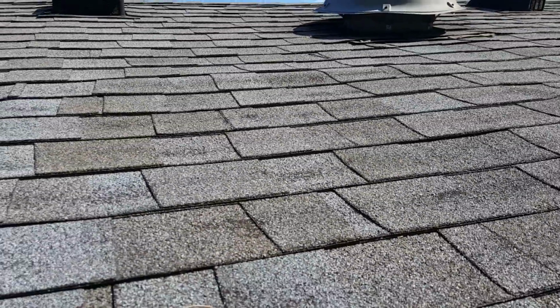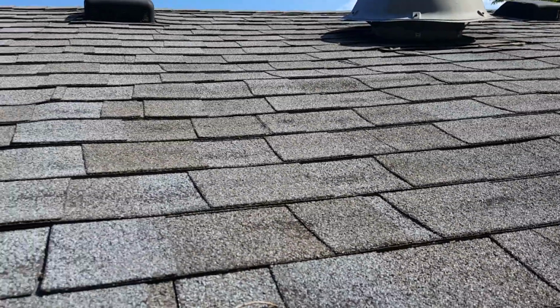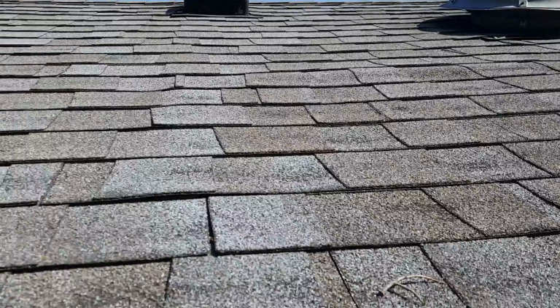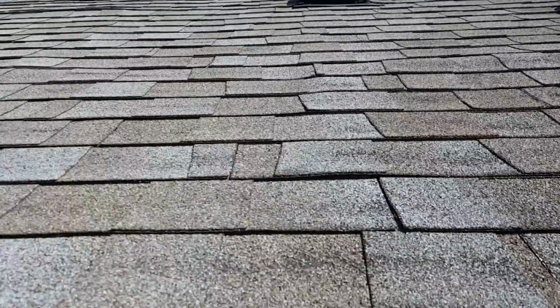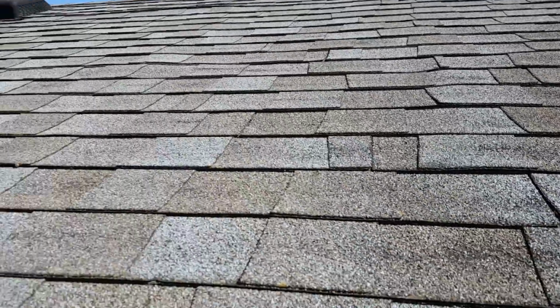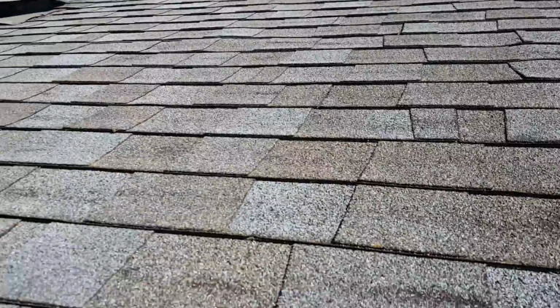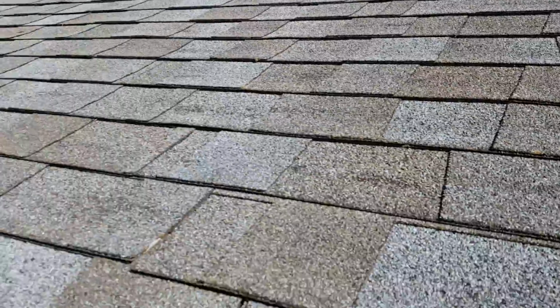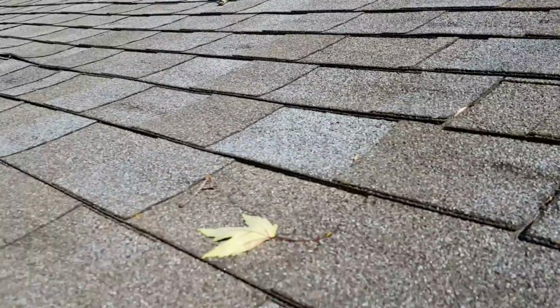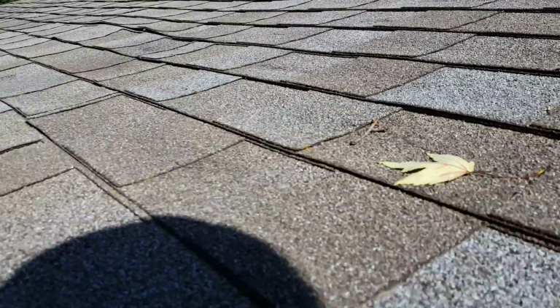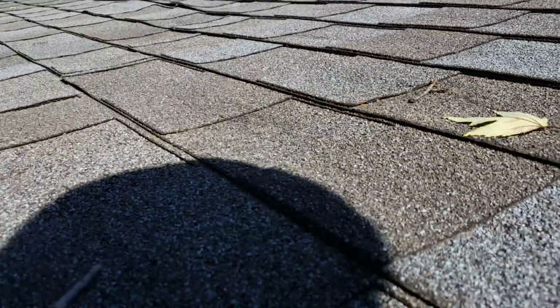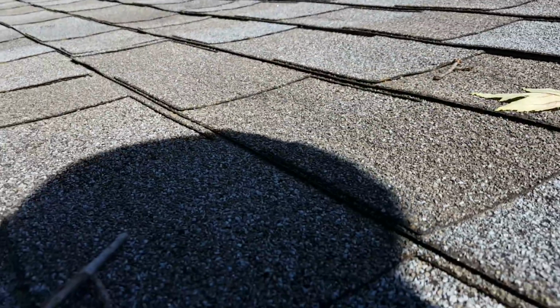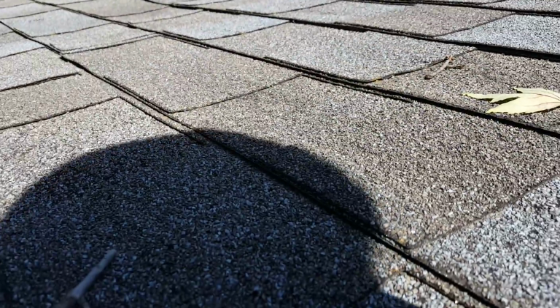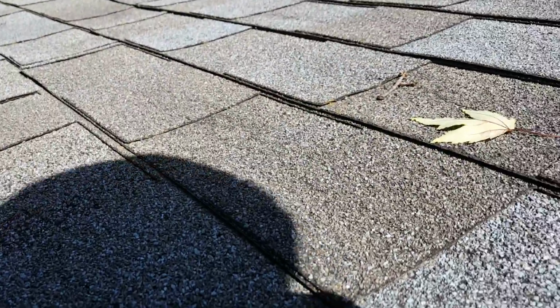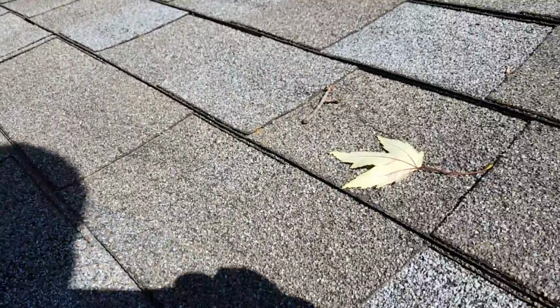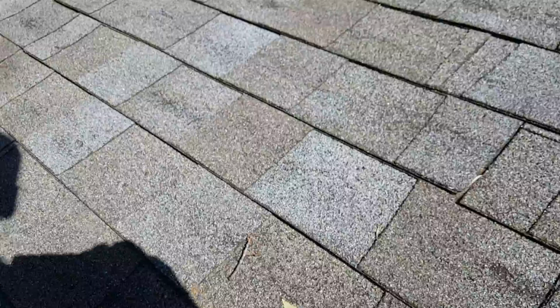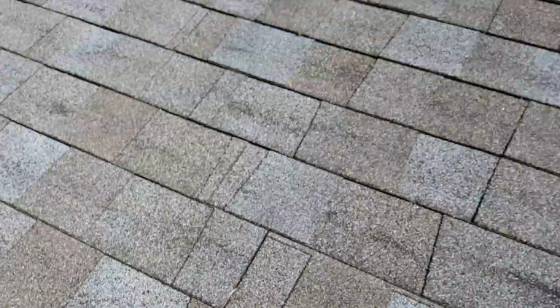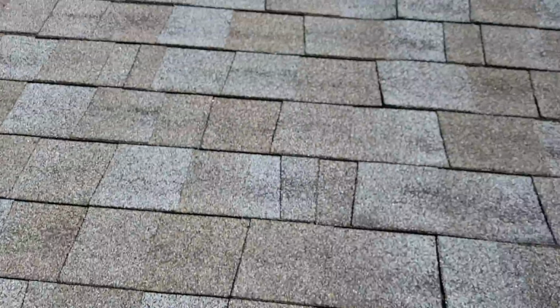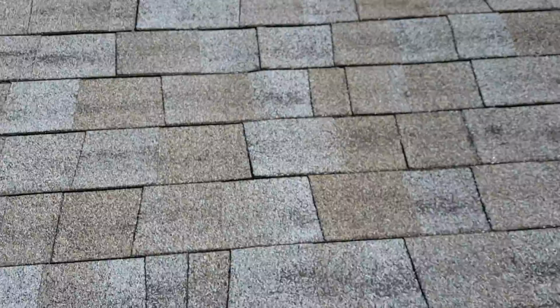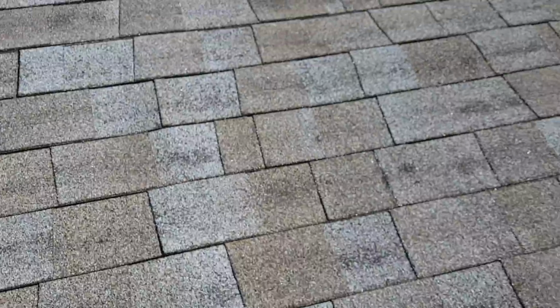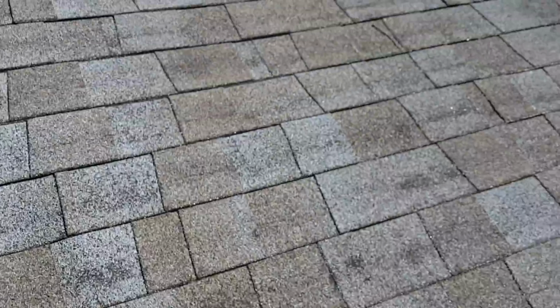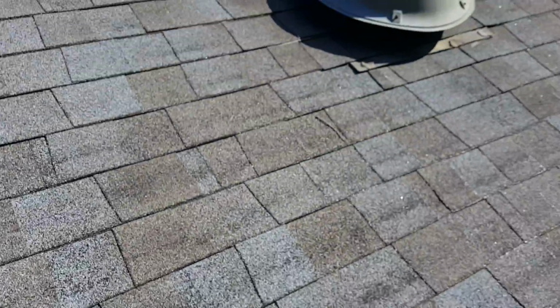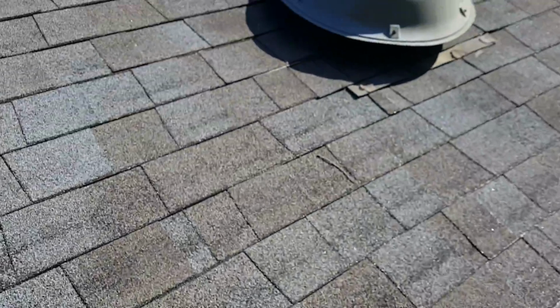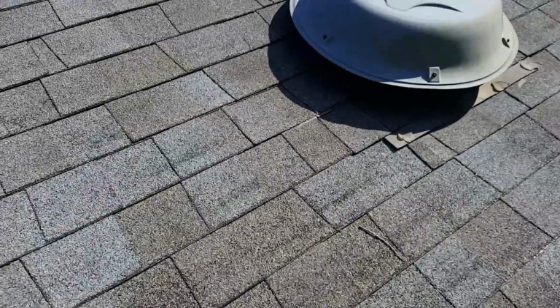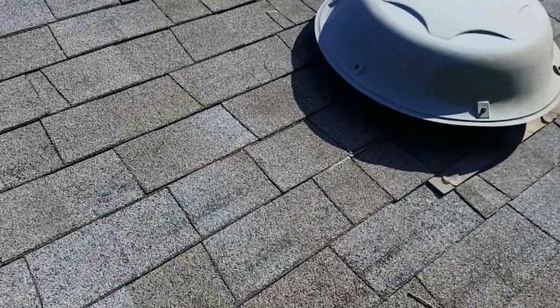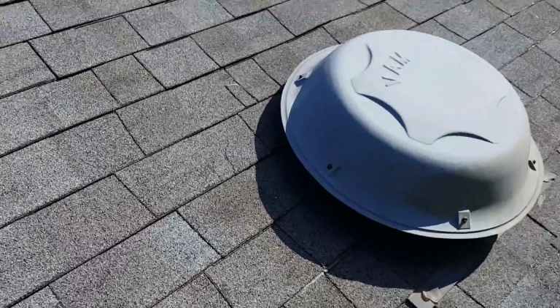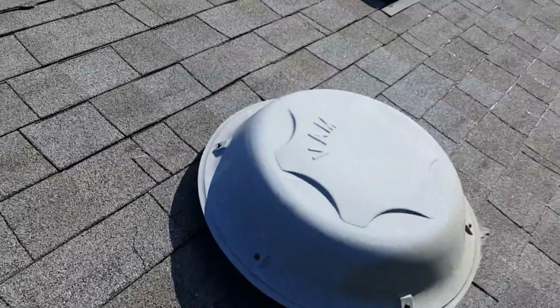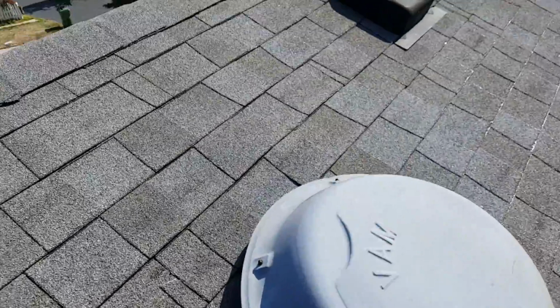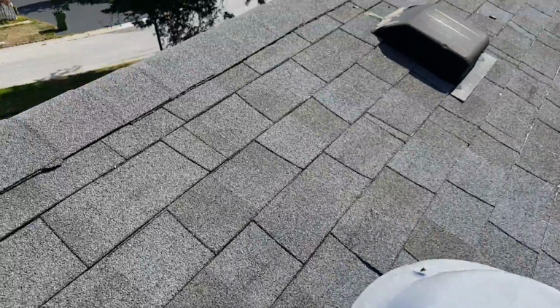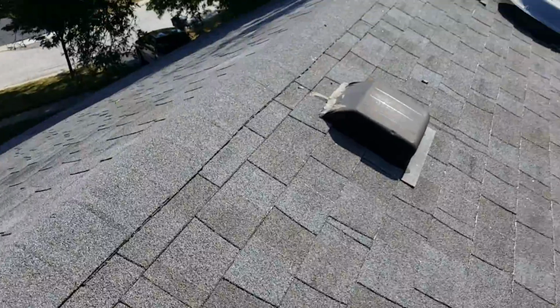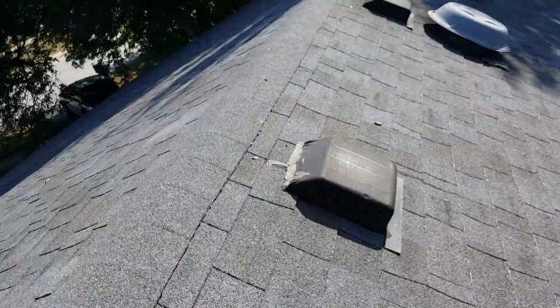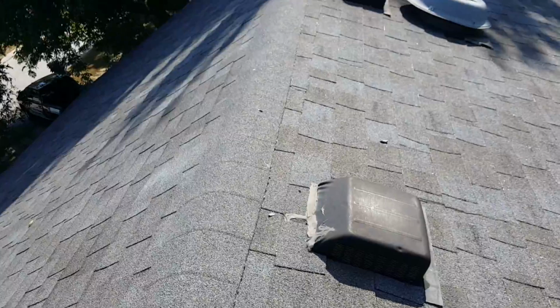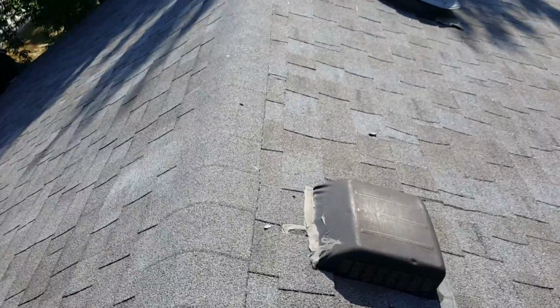There's some sheeting issues. Hopefully my phone is going to illustrate this. When I get down kind of on the line of the roof, there's a lot of buckled sheeting in here. I'm going to put a cost per sheet replacement on here, but we also have to bring your ventilation up to par.